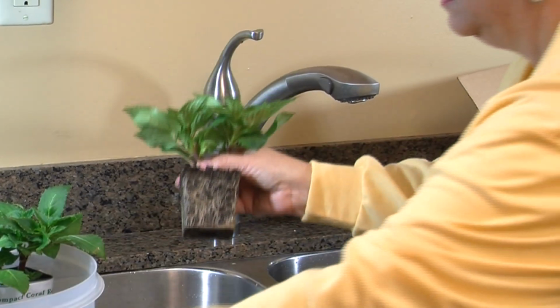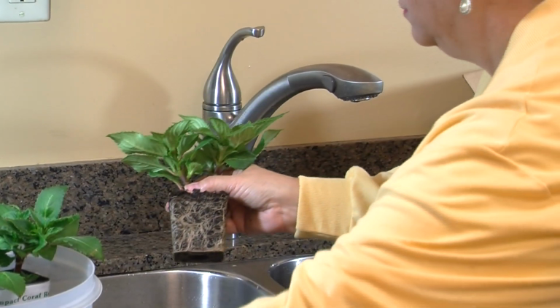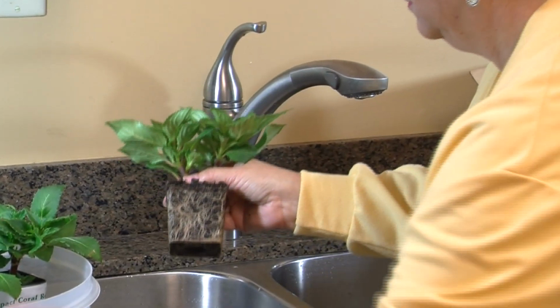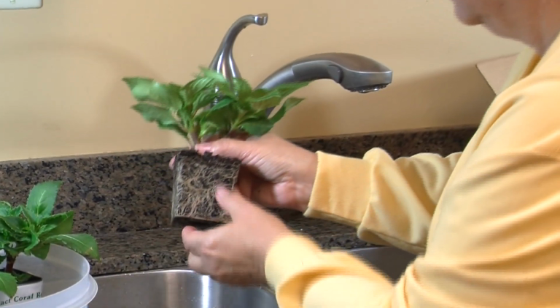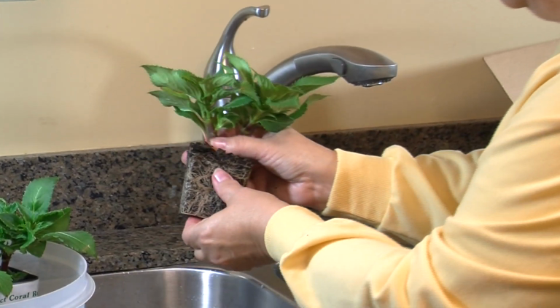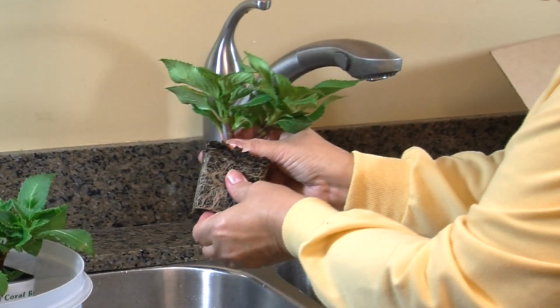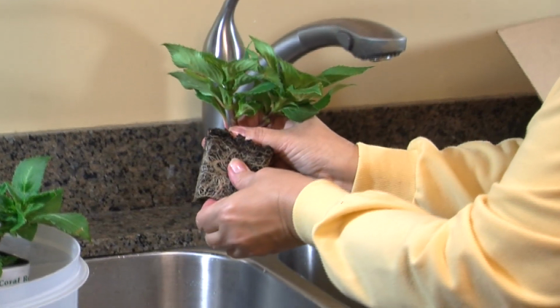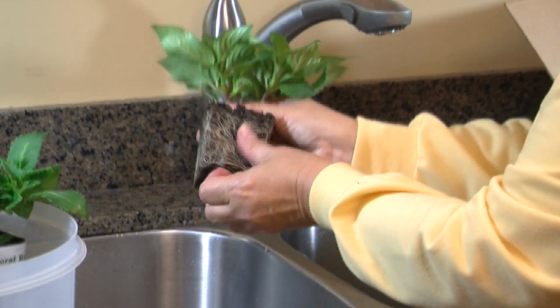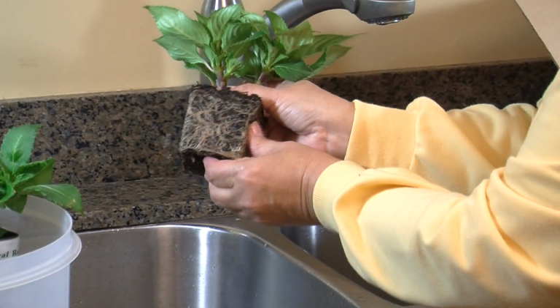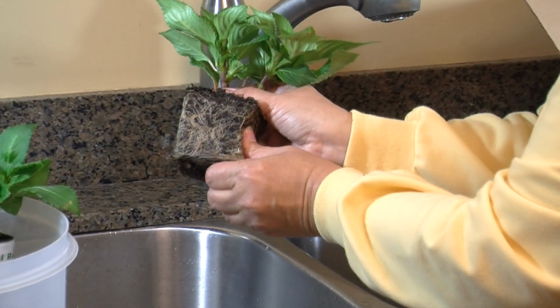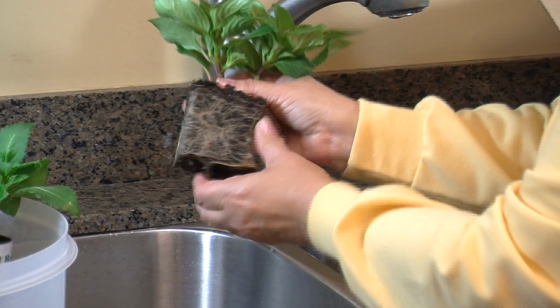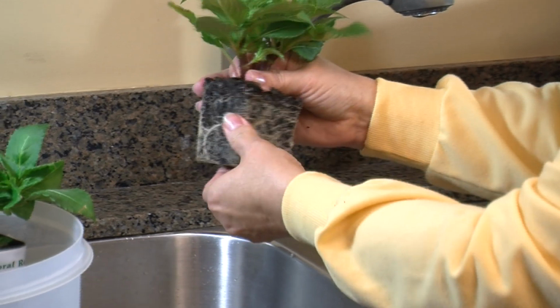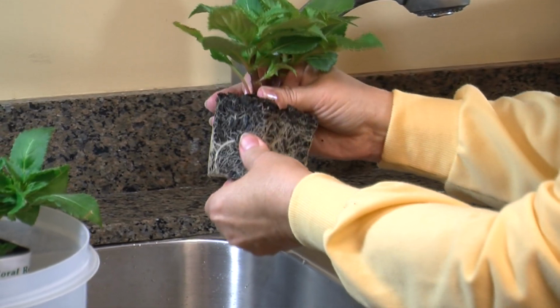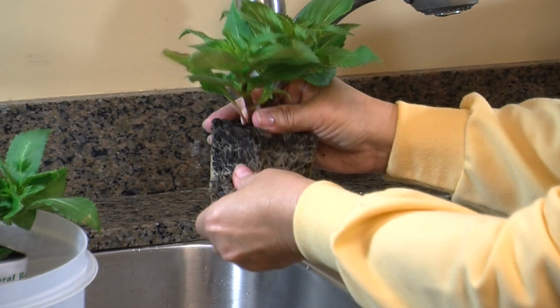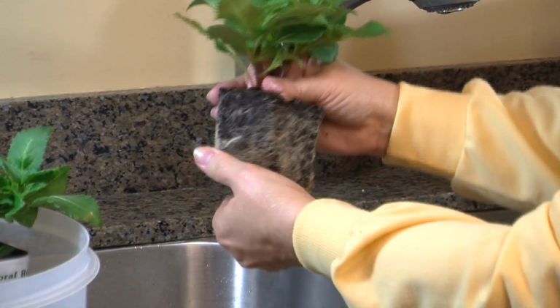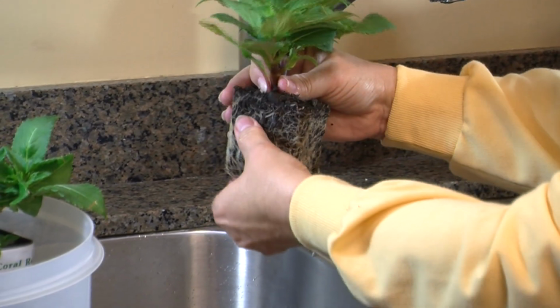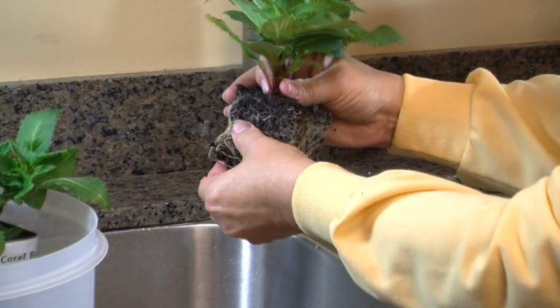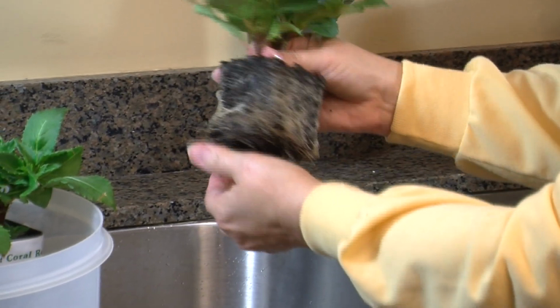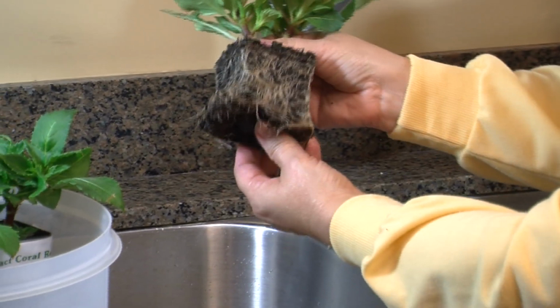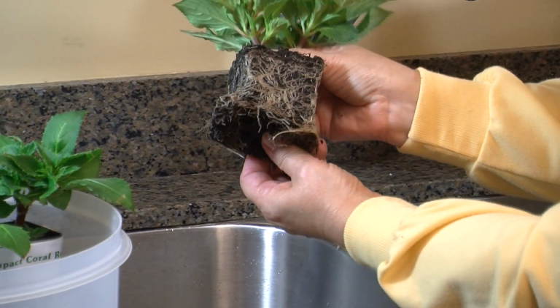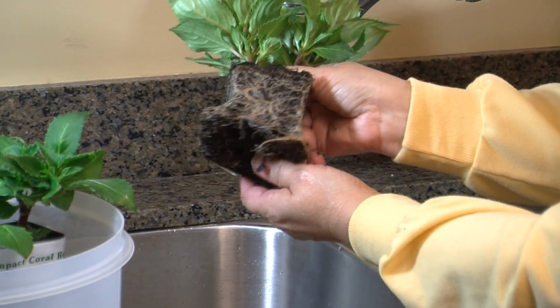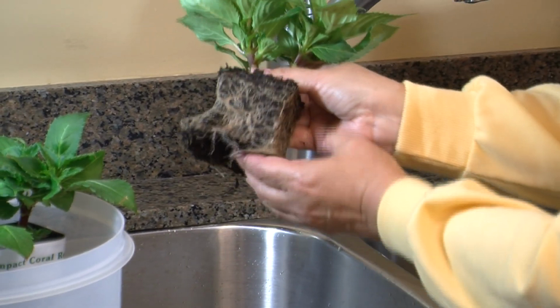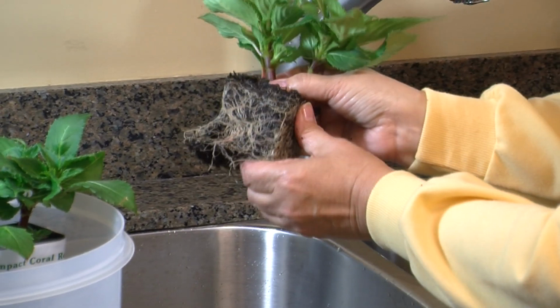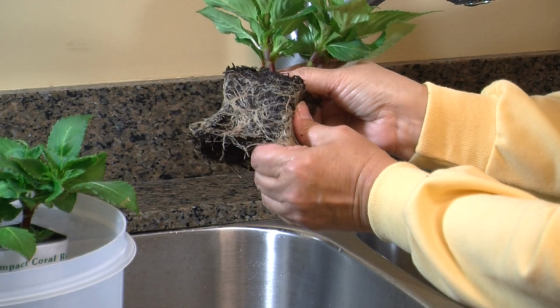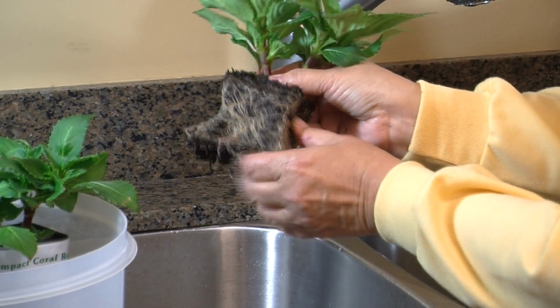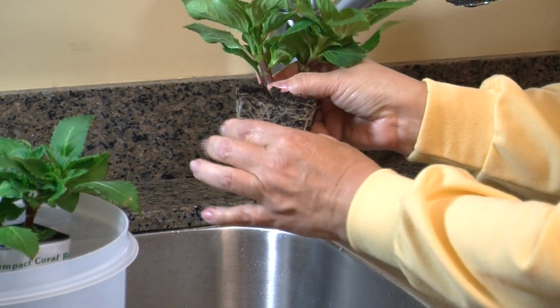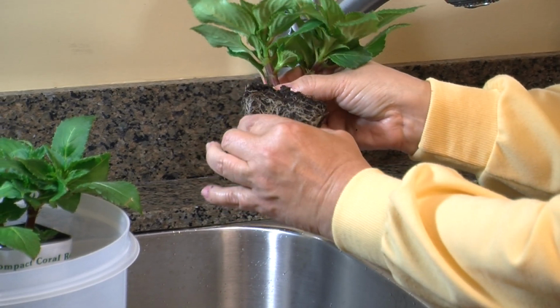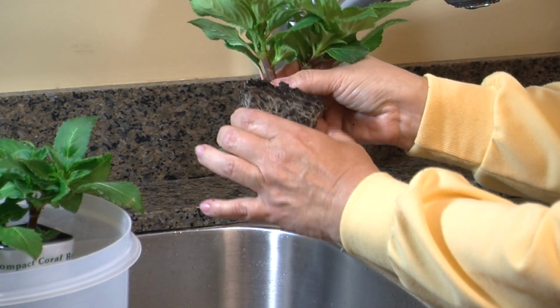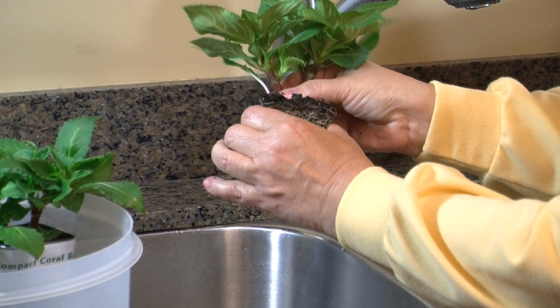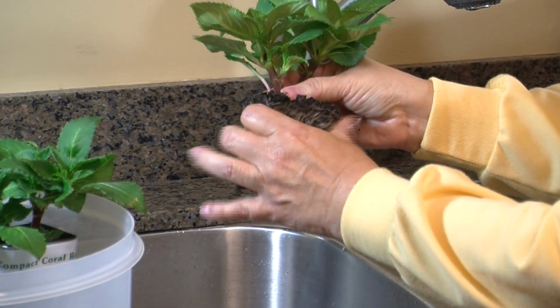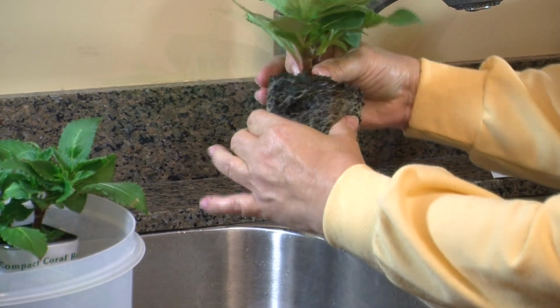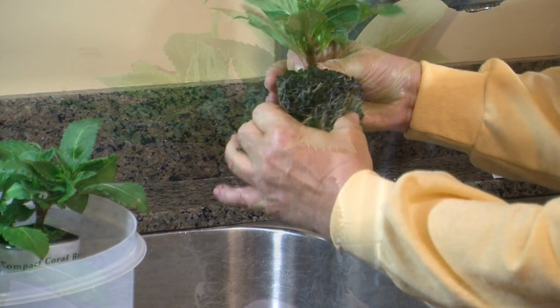Prepare the root ball for planting by gently disturbing the roots with your fingers. Loosen any roots that have begun winding around the soil ball and prune away any rotted or damaged roots. This will encourage the roots to begin growing outward and into the new soil.